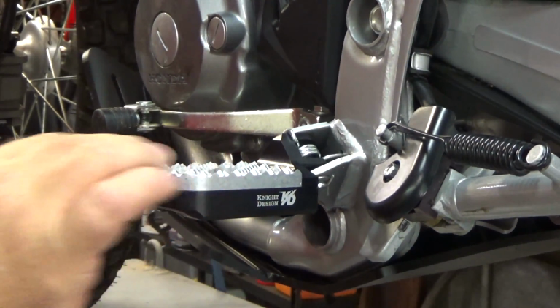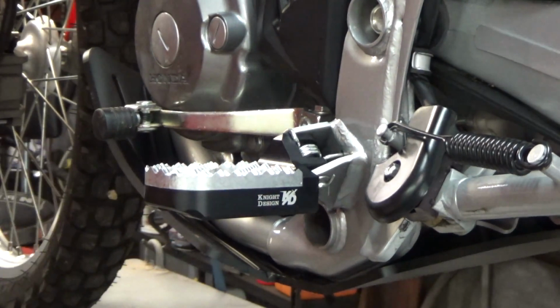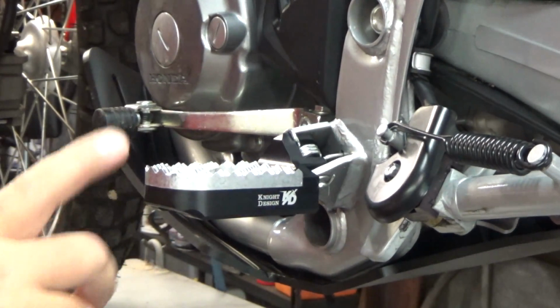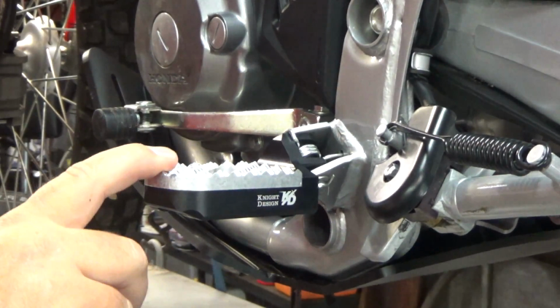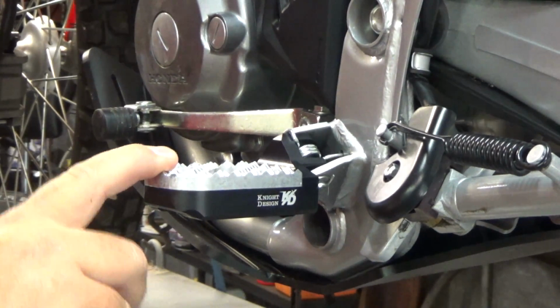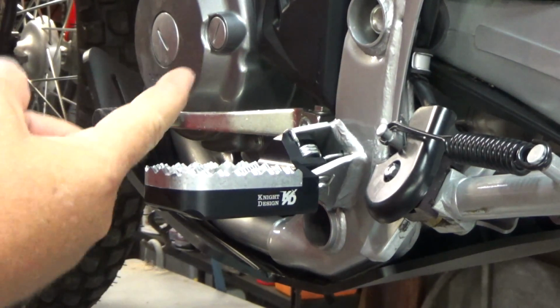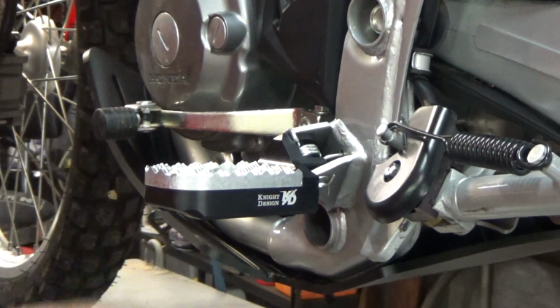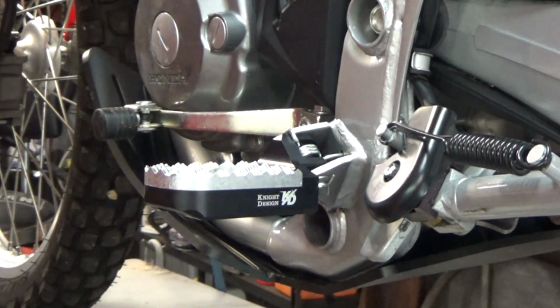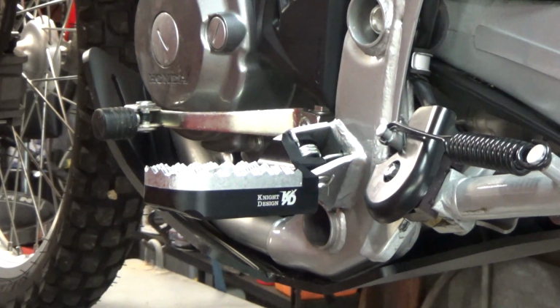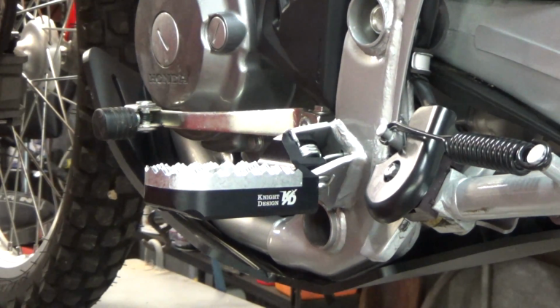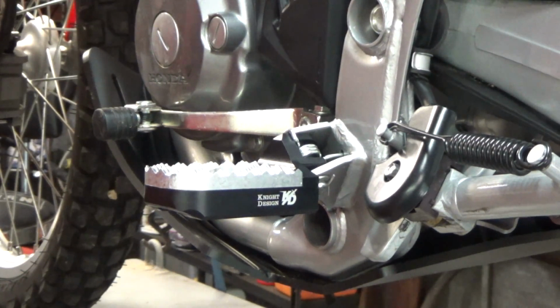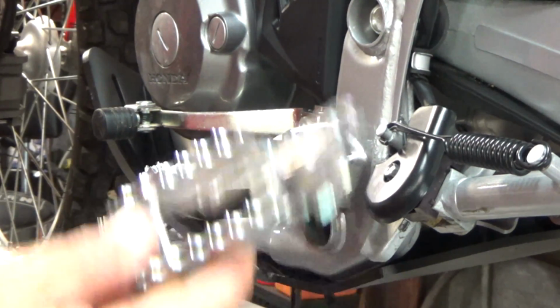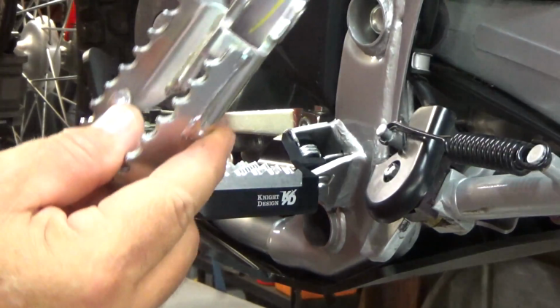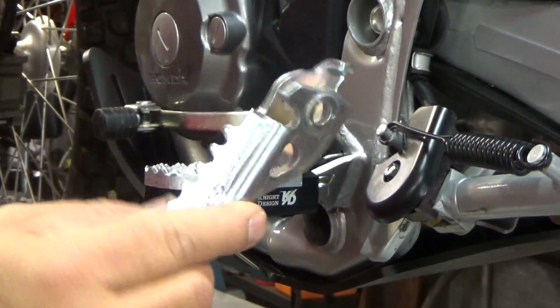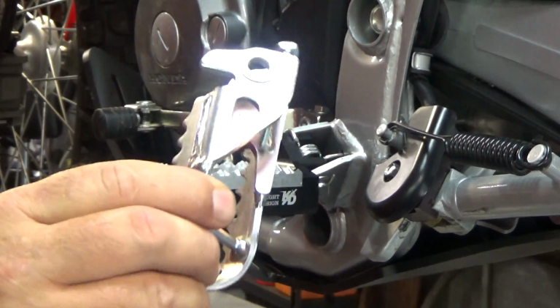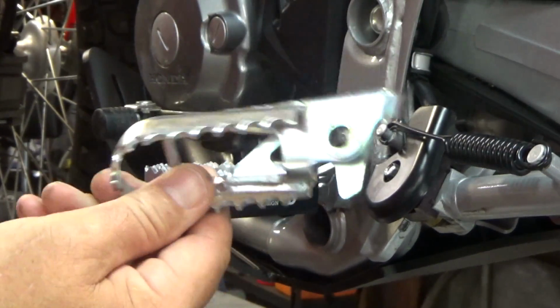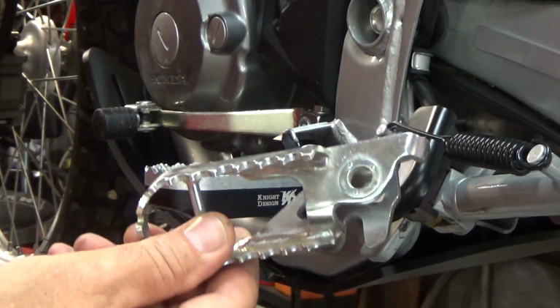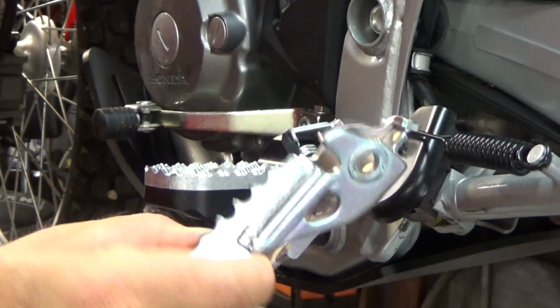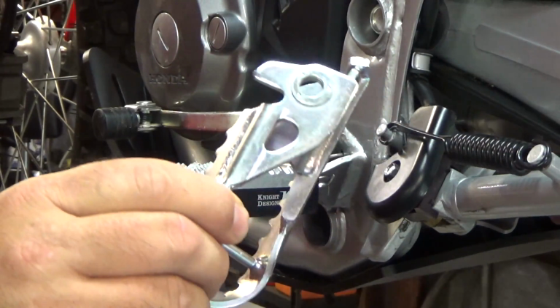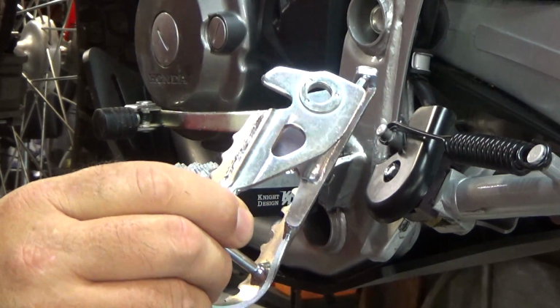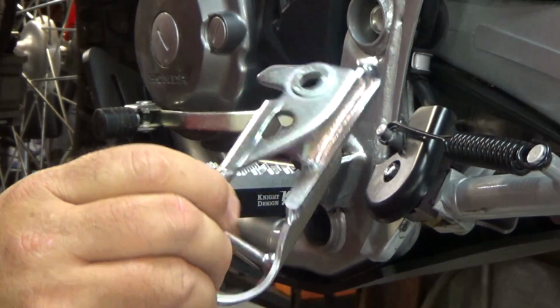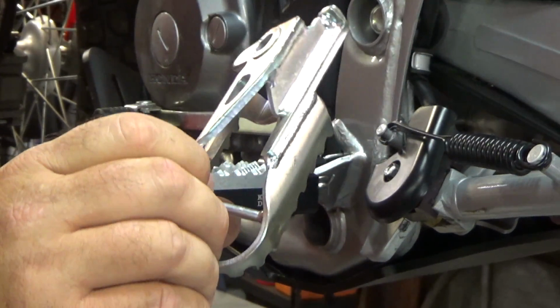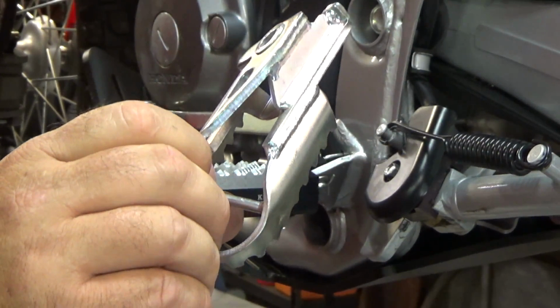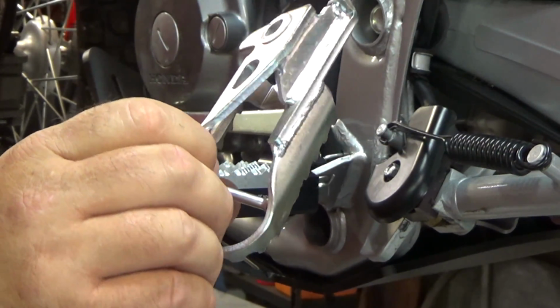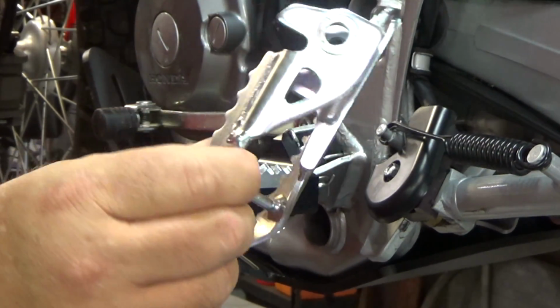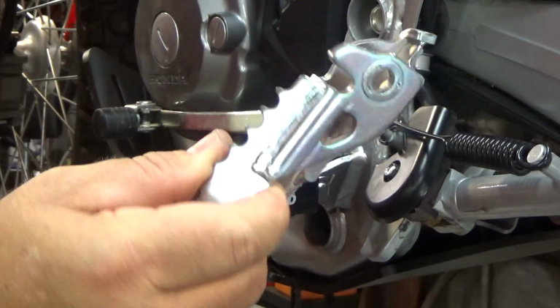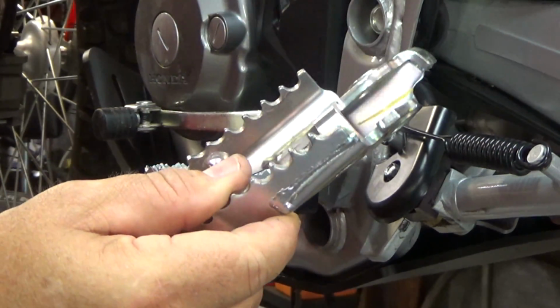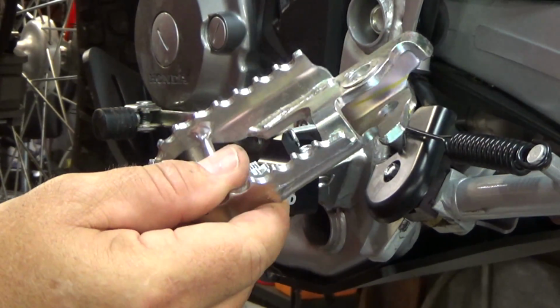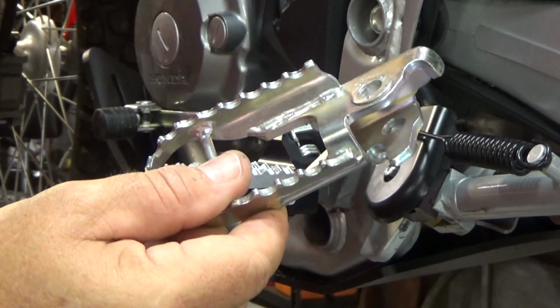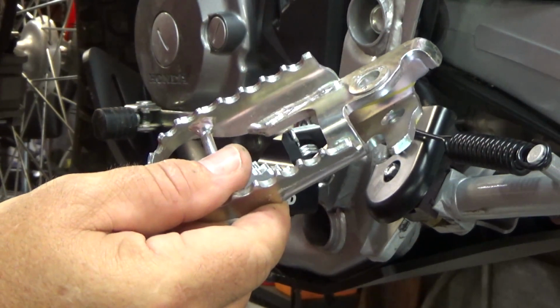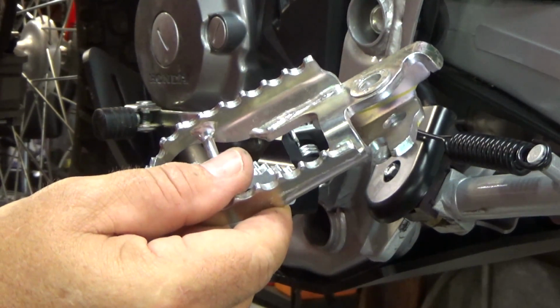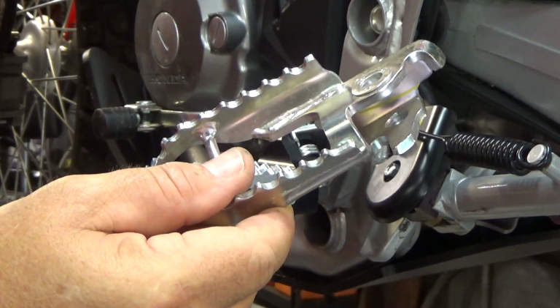Nice. I'll put the other side on. Take these stock ones and put them back — you never know, might decide to sell the bike and get an Africa Twin or something.